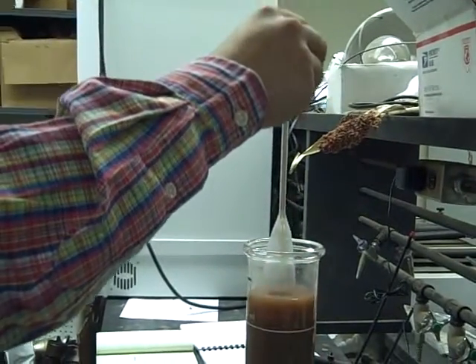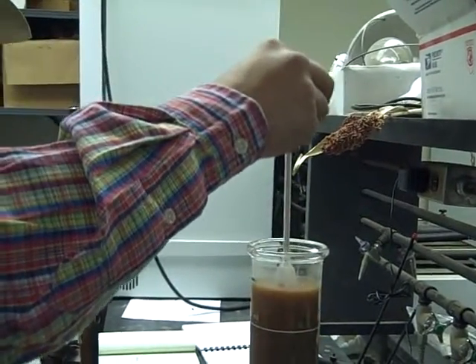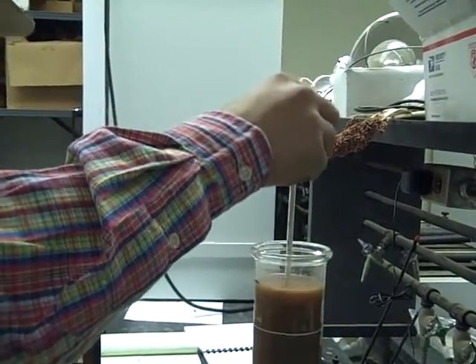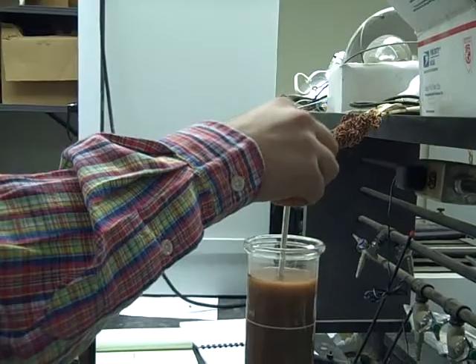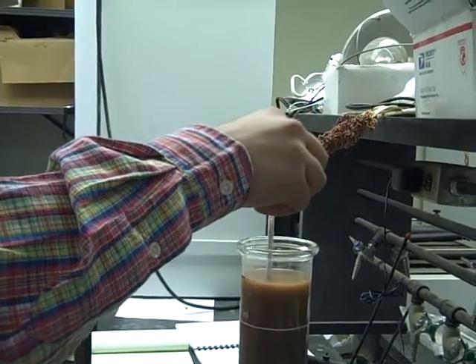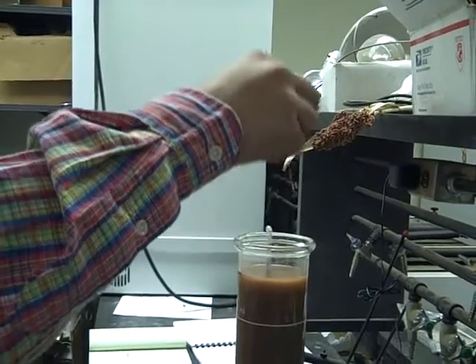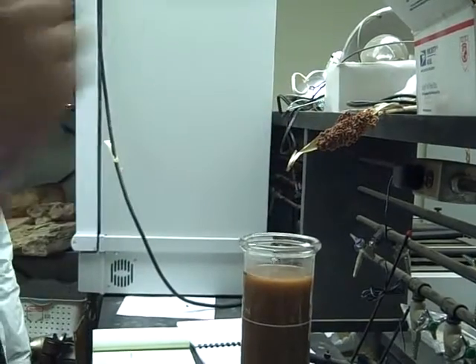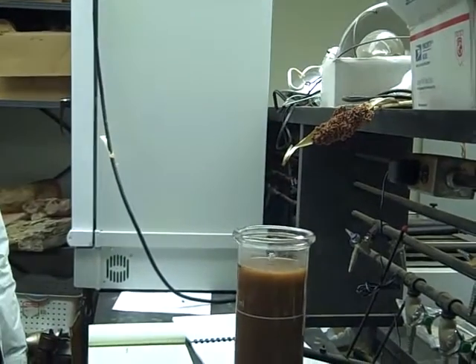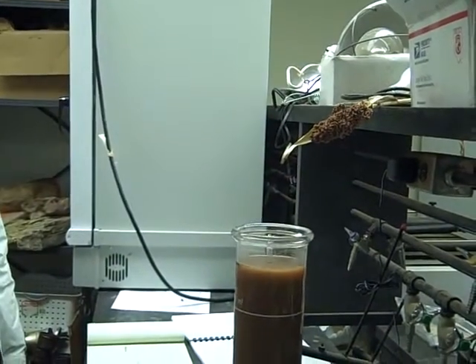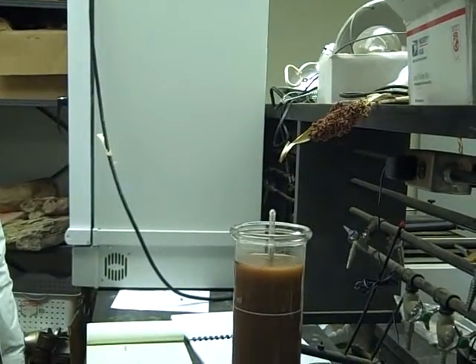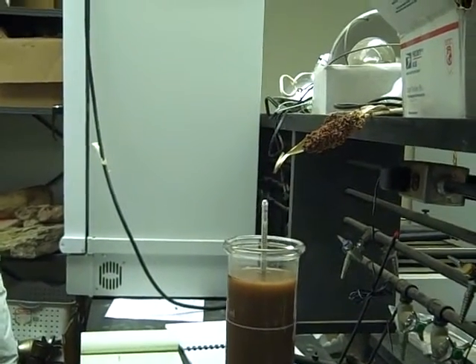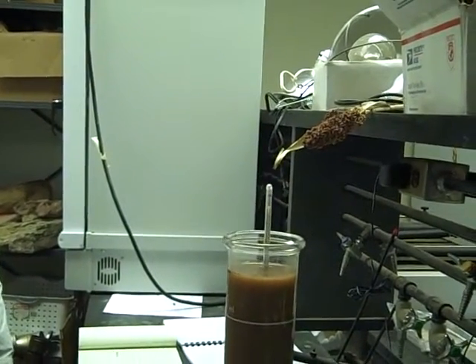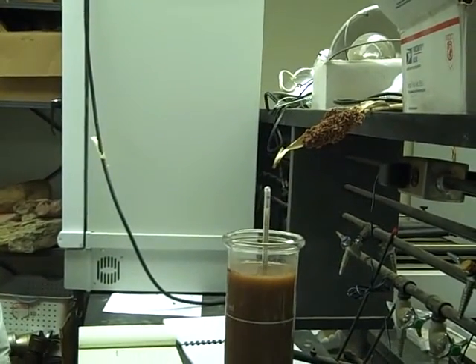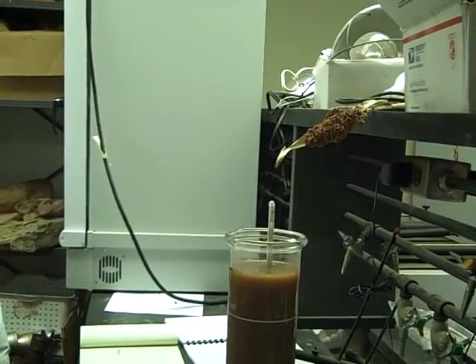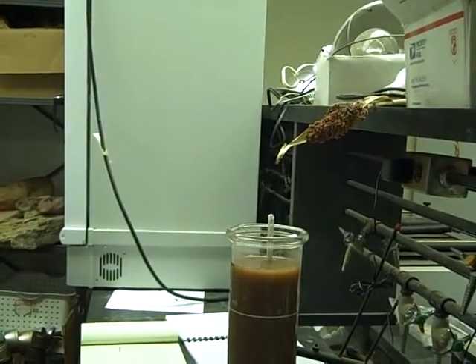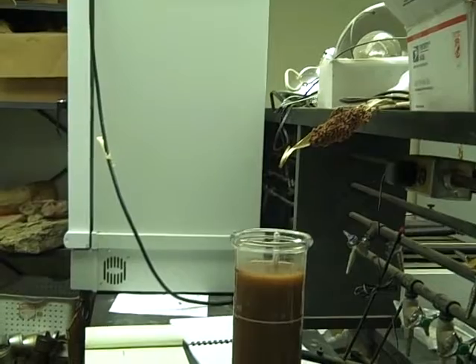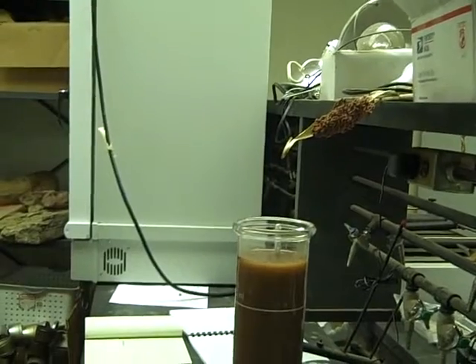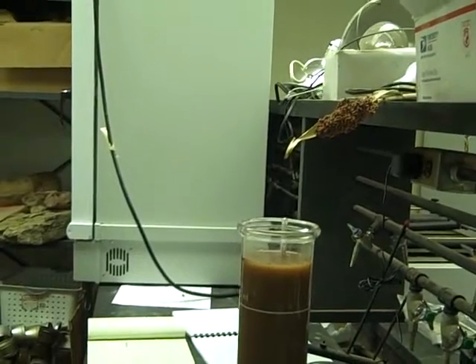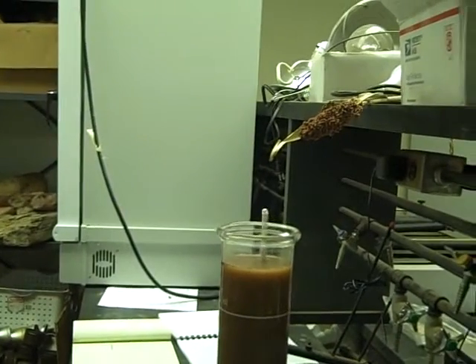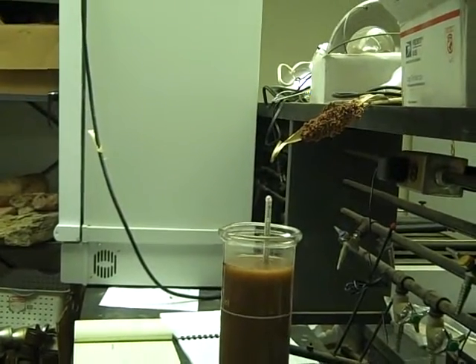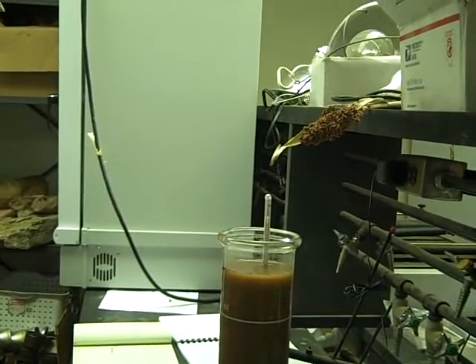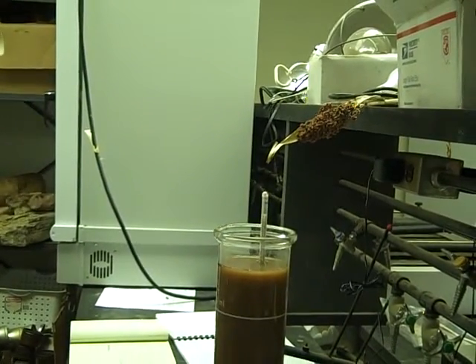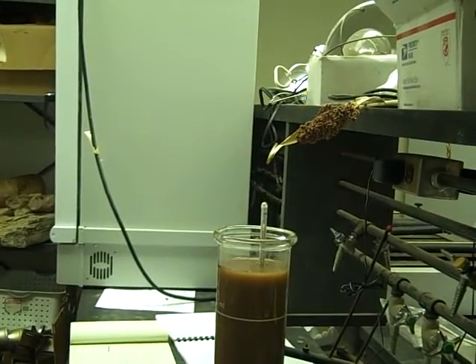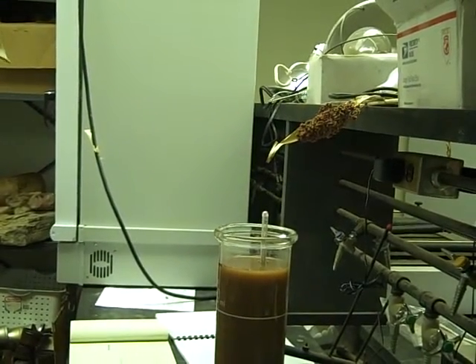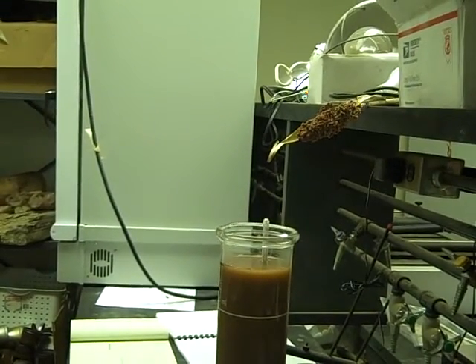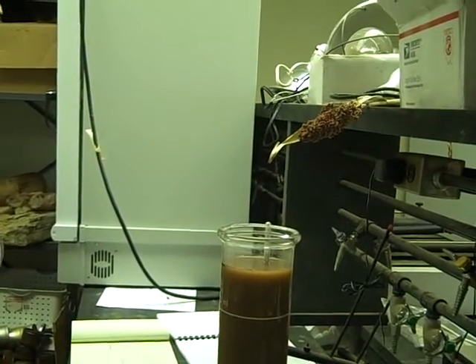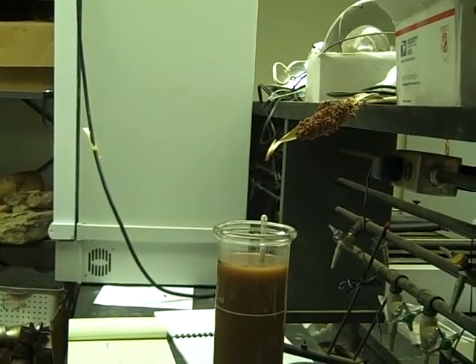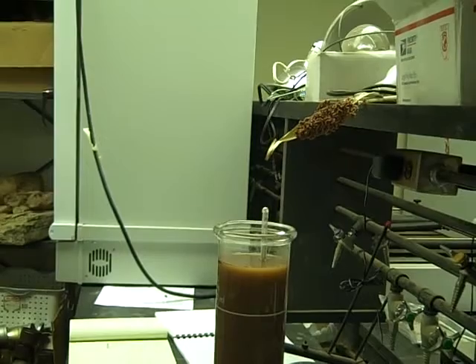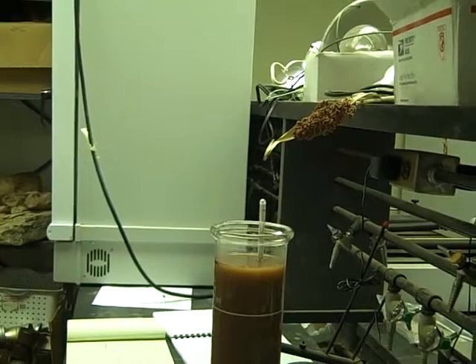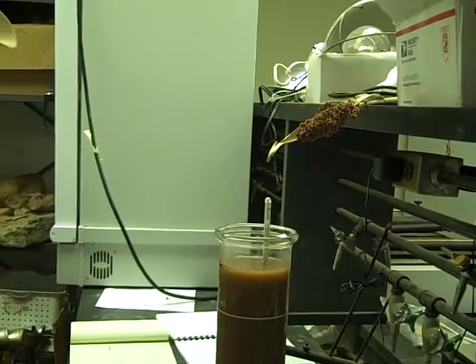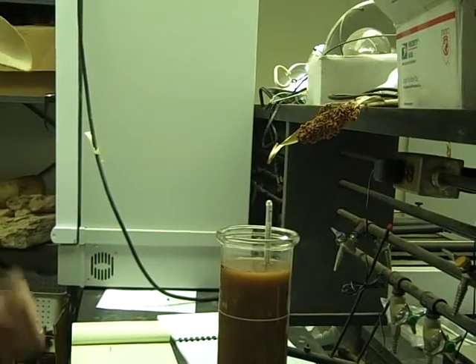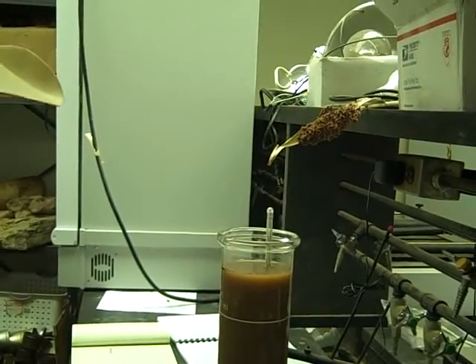I'll post stuff like this to show the process because people — I get questions from people that visit my Dr. Dirt site. And so this provides people some kind of an idea of what this process is.